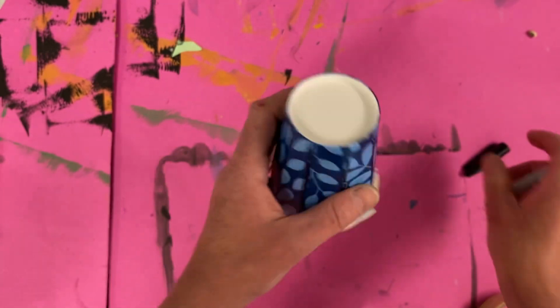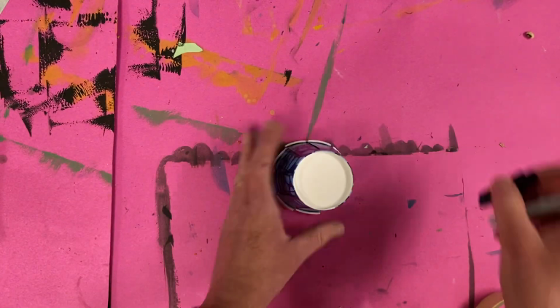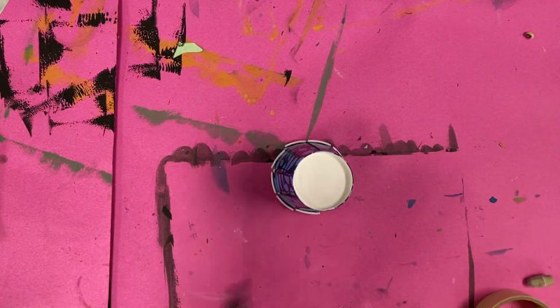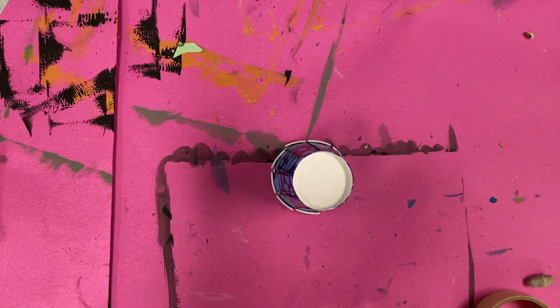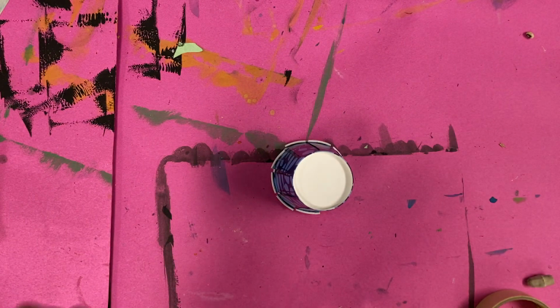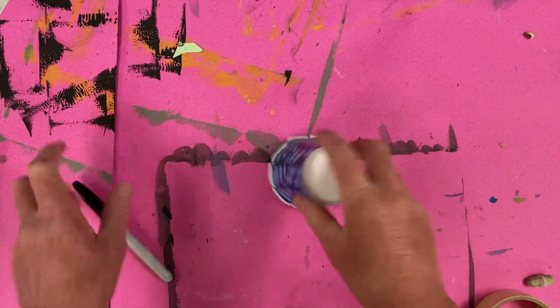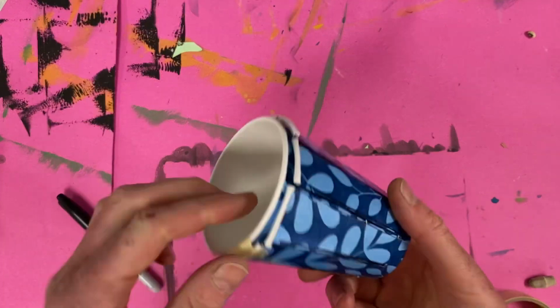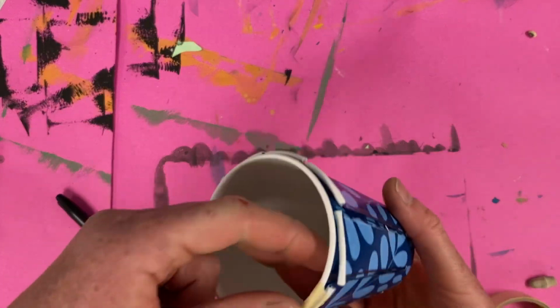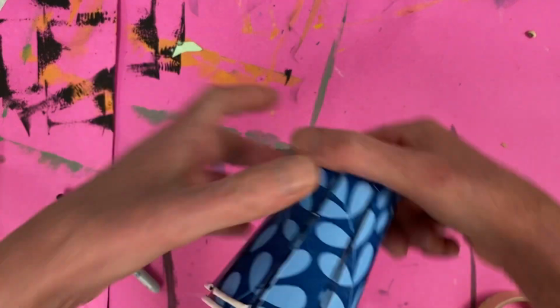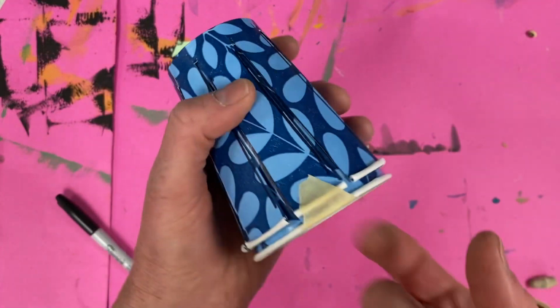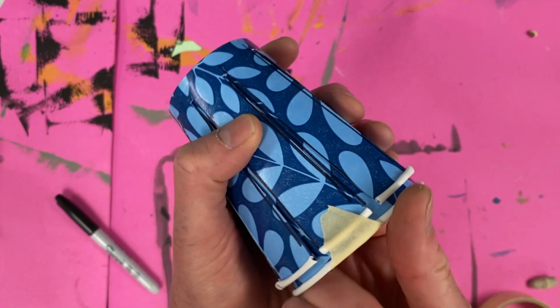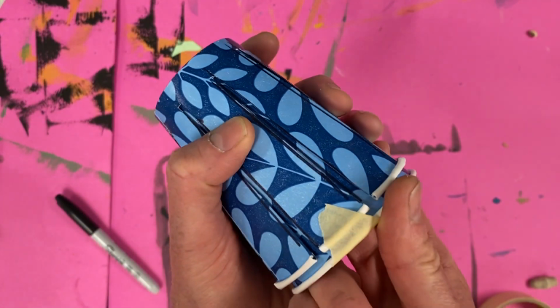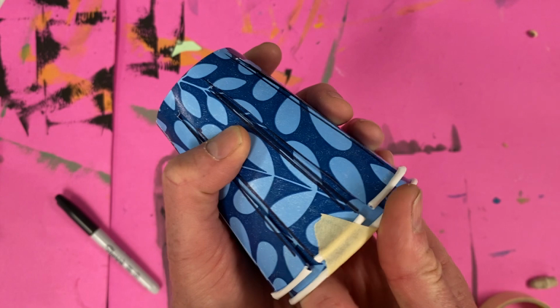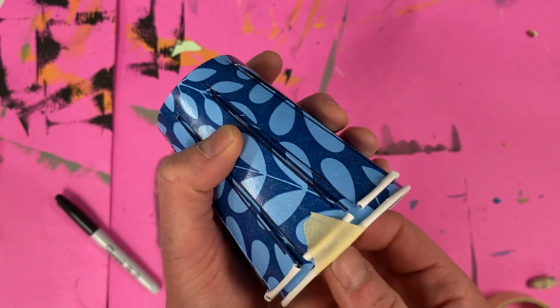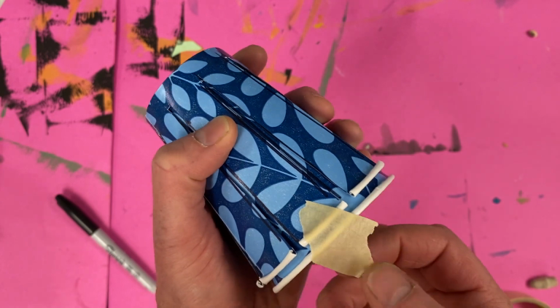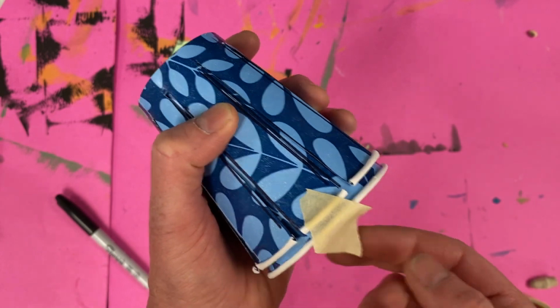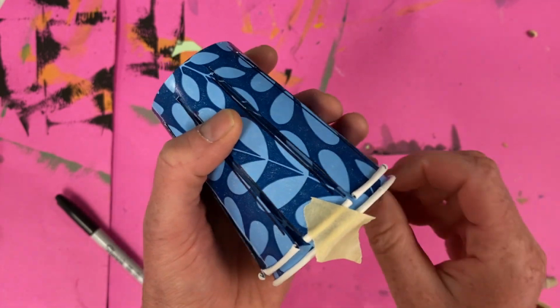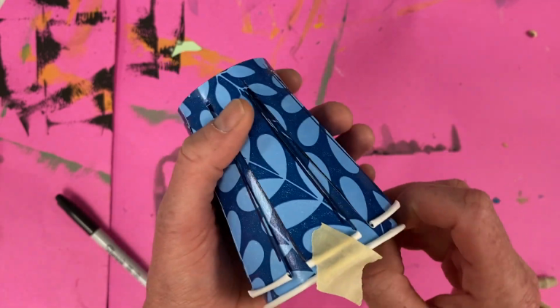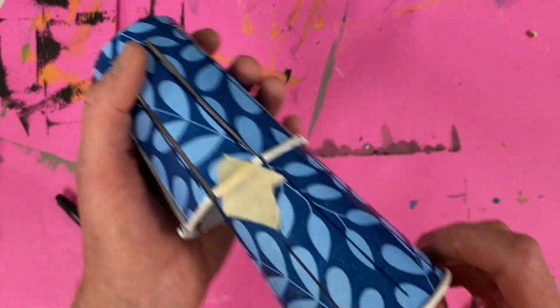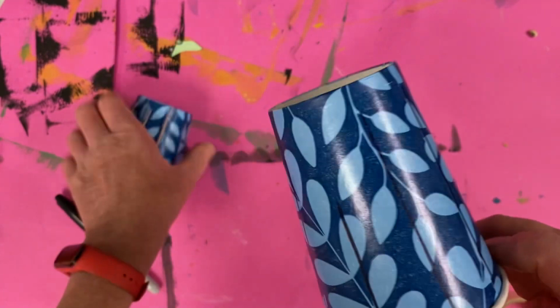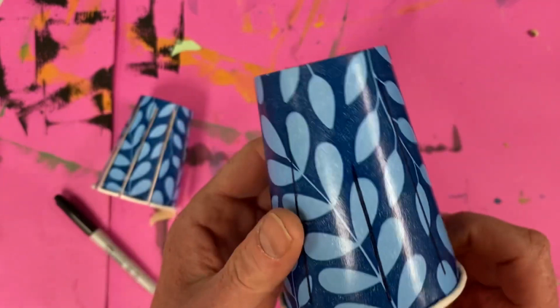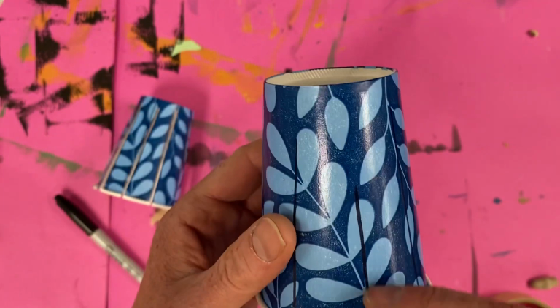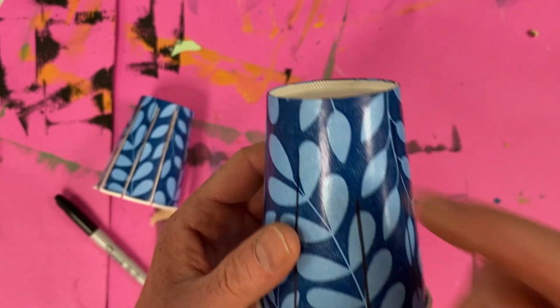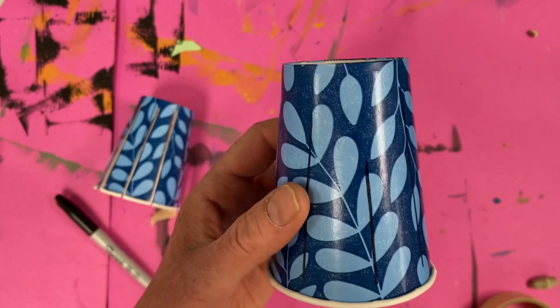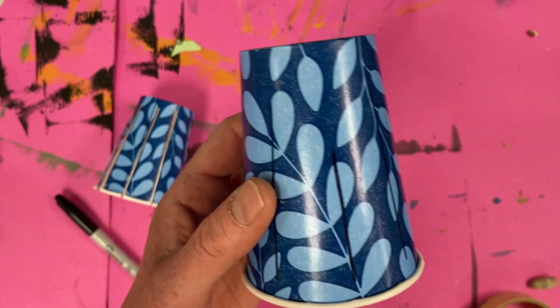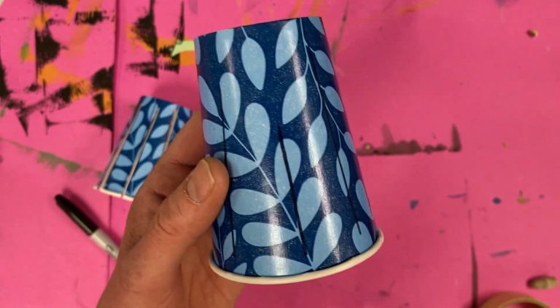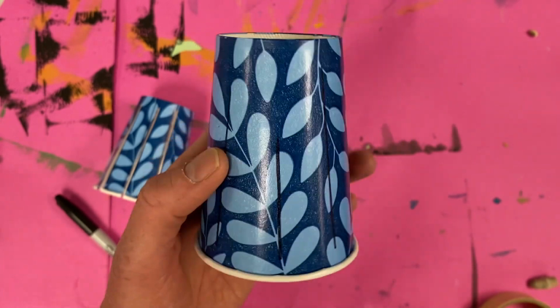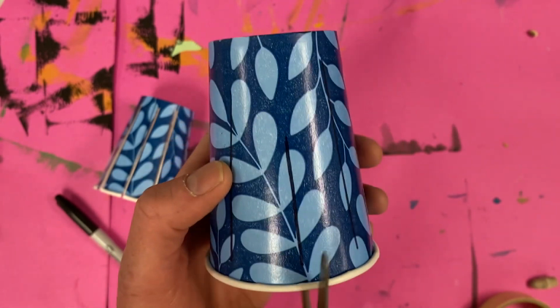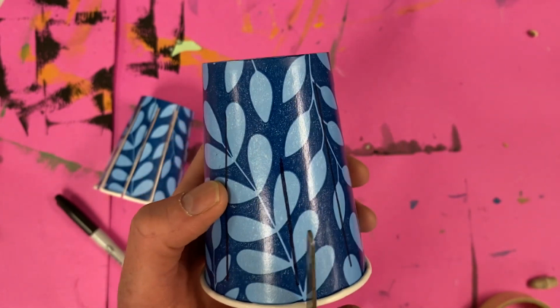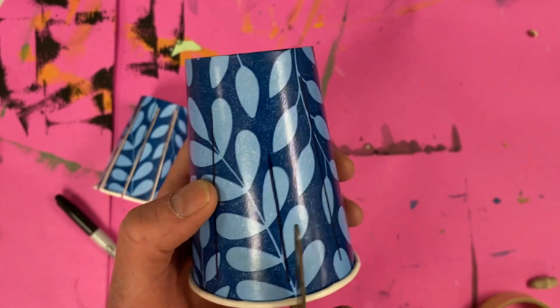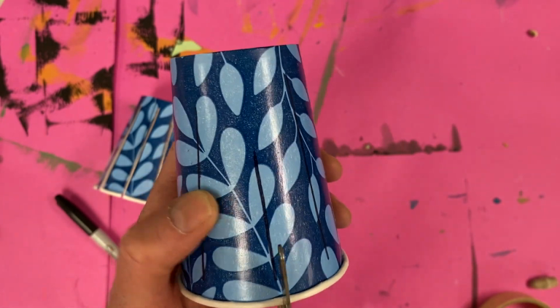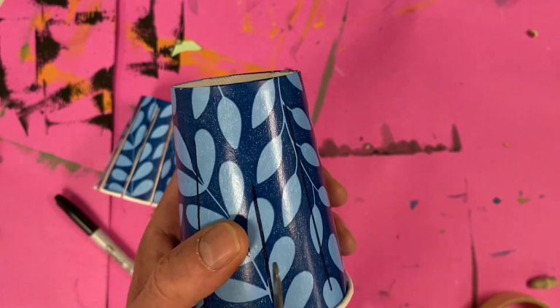Then you are simply going to peel off that tape. If you could leave it on the outside template, slide your piece out, and then you're simply, very carefully, going to cut along those lines.